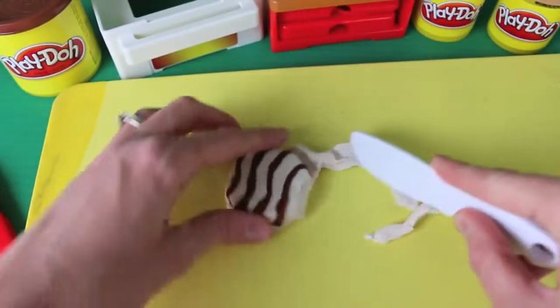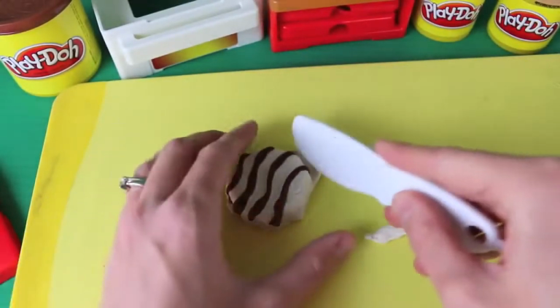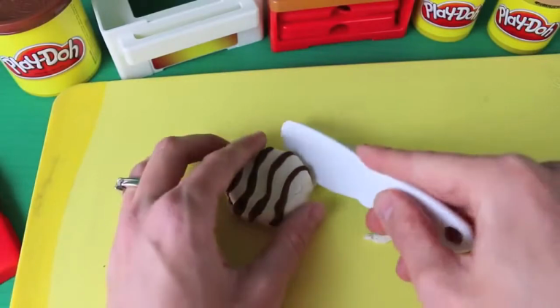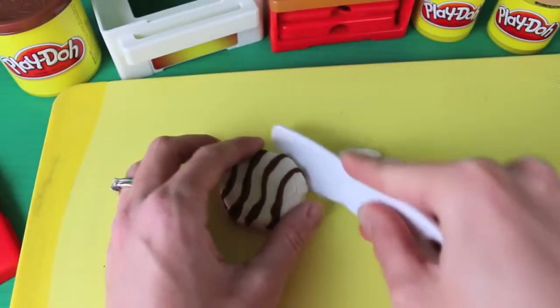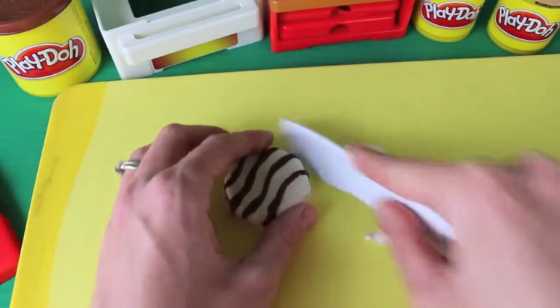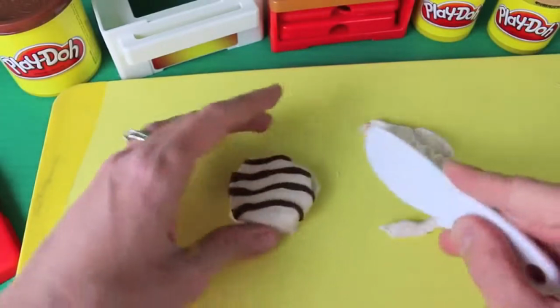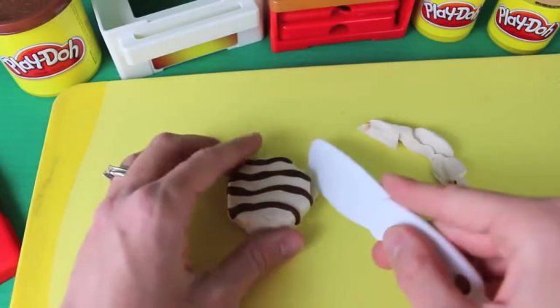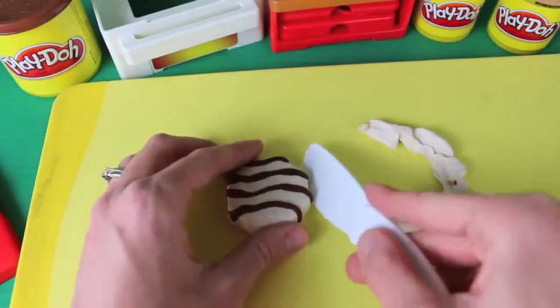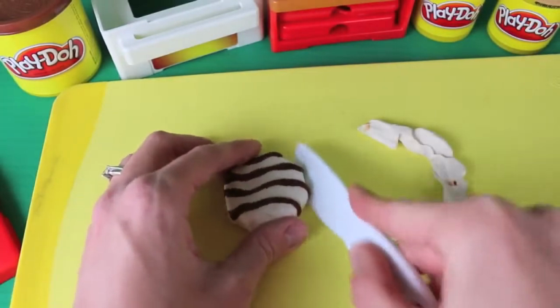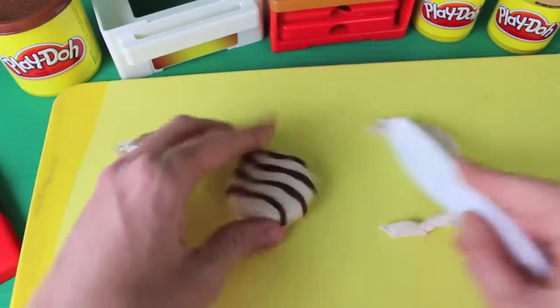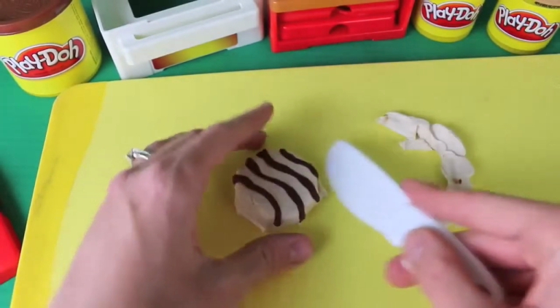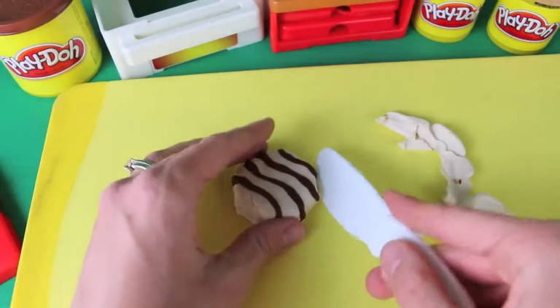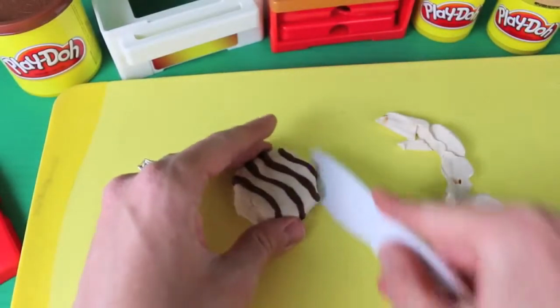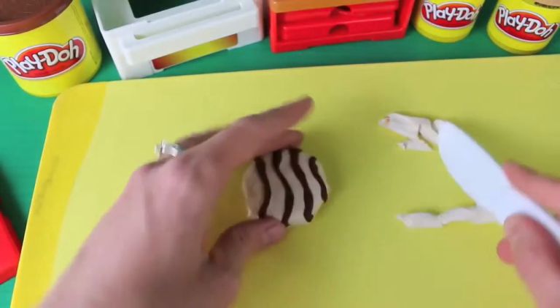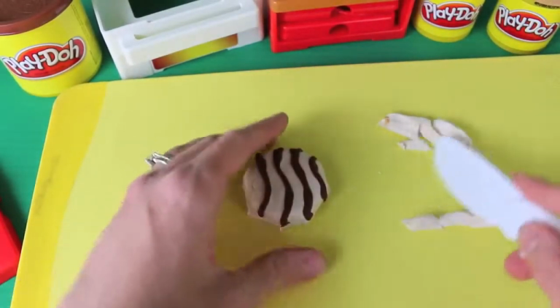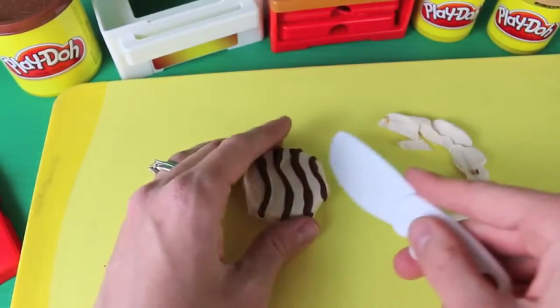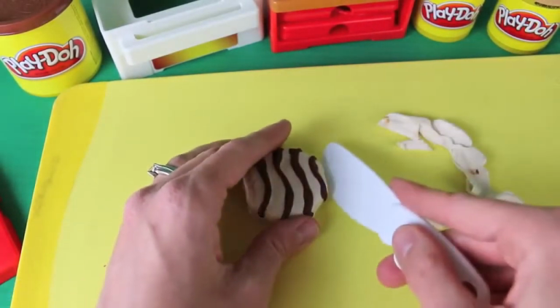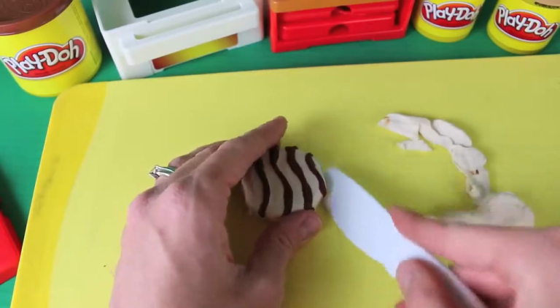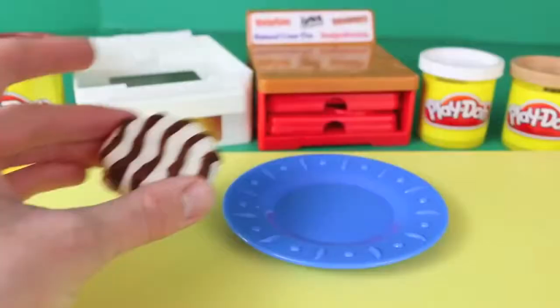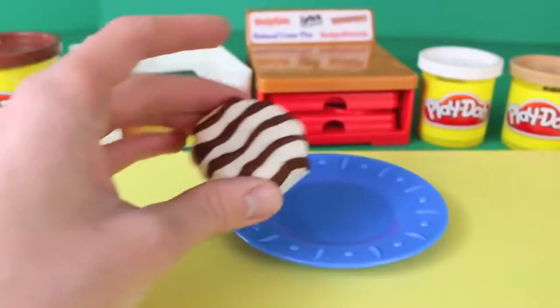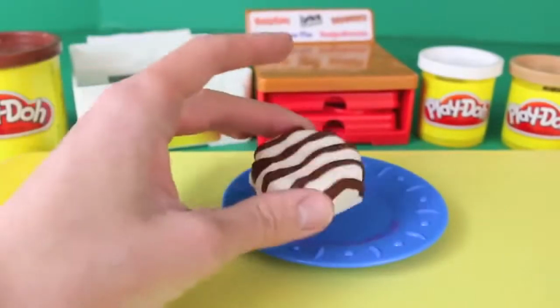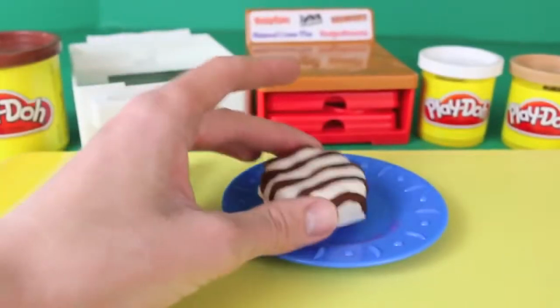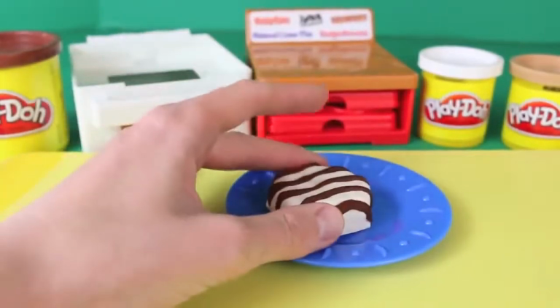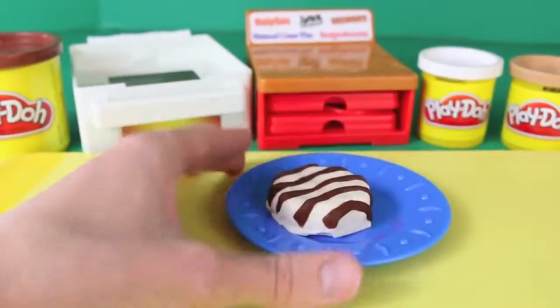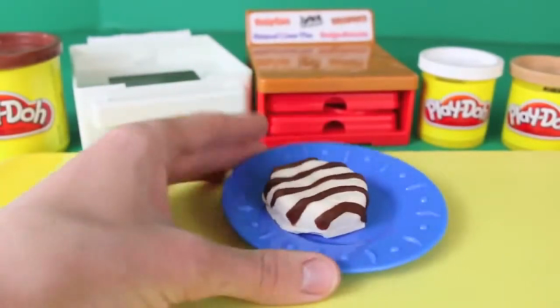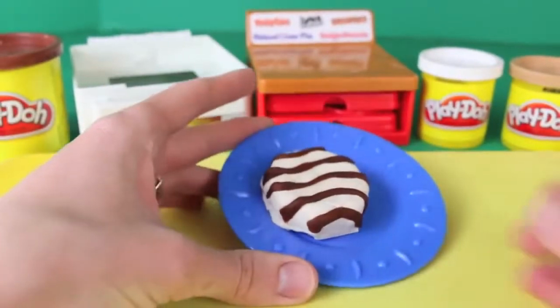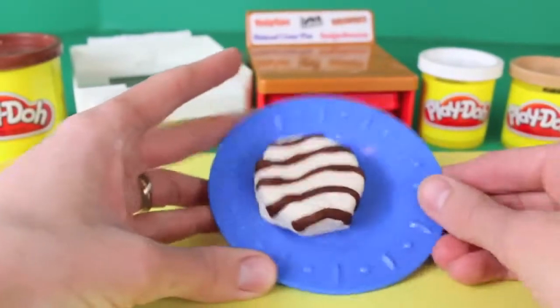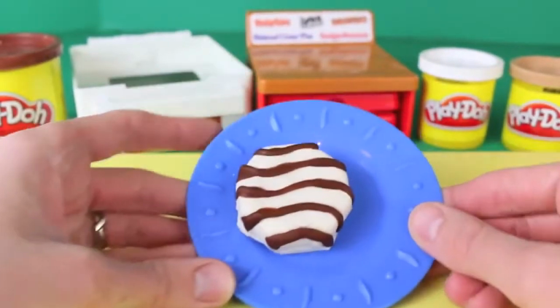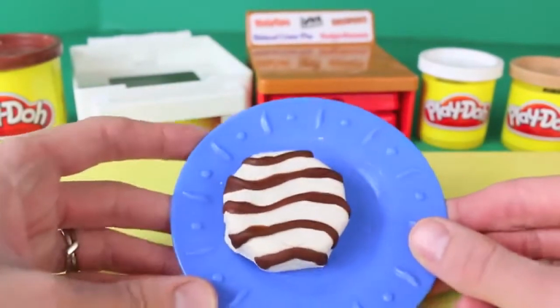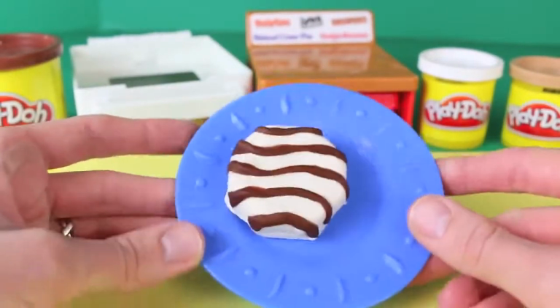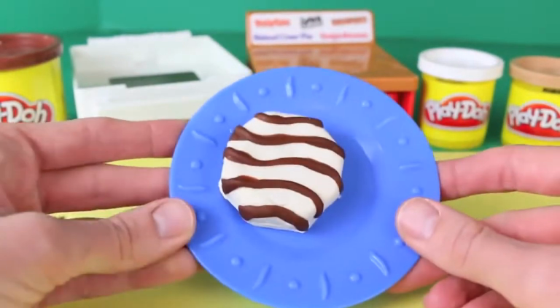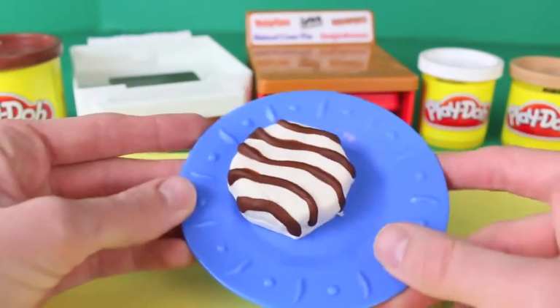Let's just cut off the extra Play-Doh with this Play-Doh knife the set came with, and now we have our zebra cake. The set came with this cute little plate so we'll put it on that and we'll make some more treats.